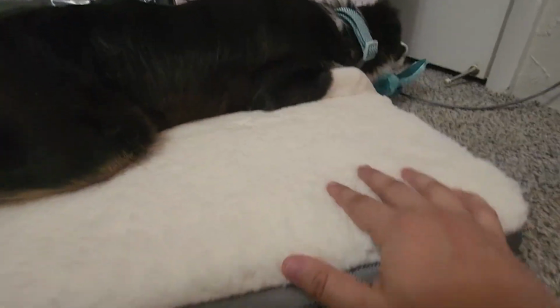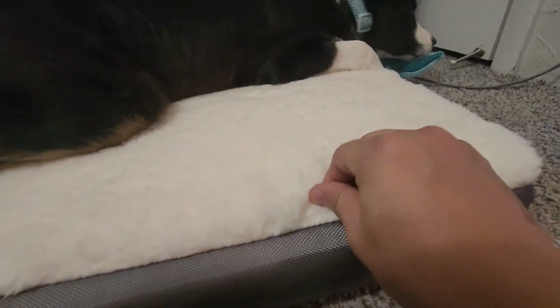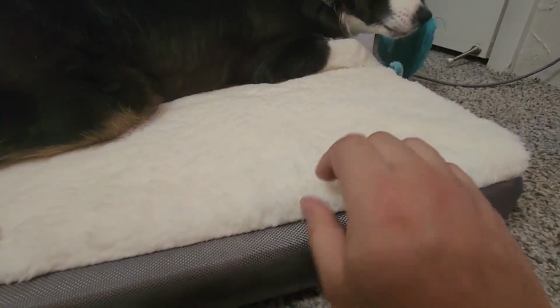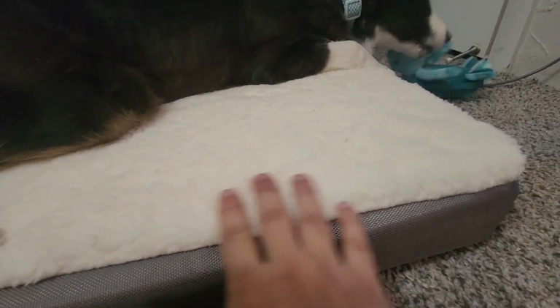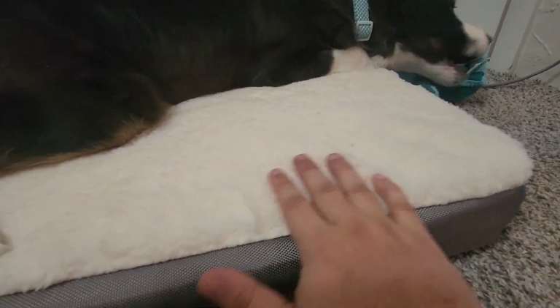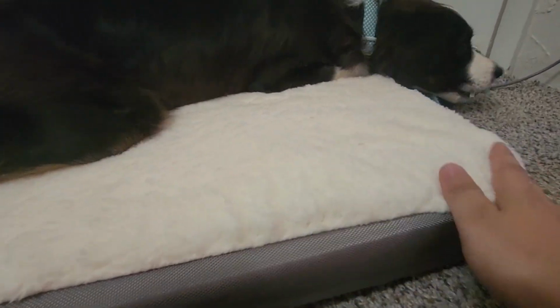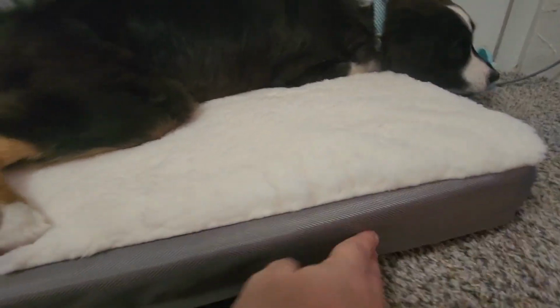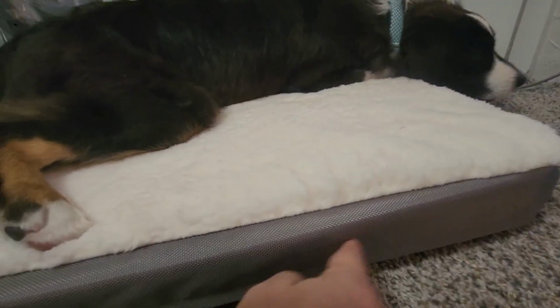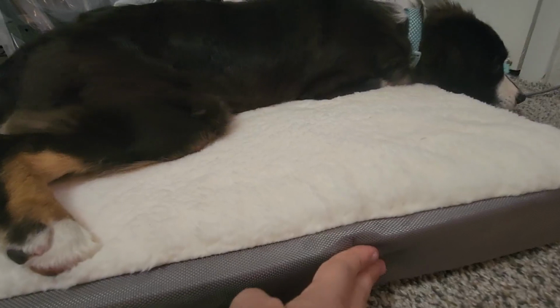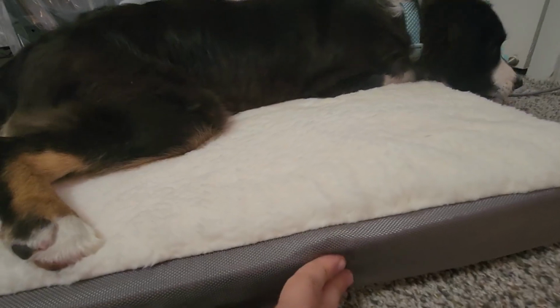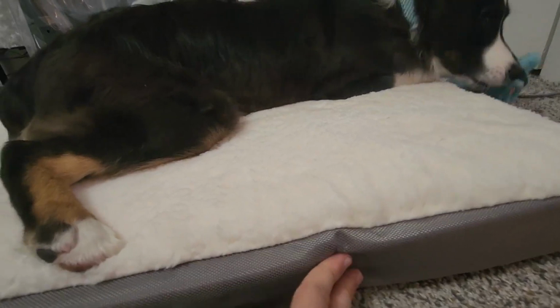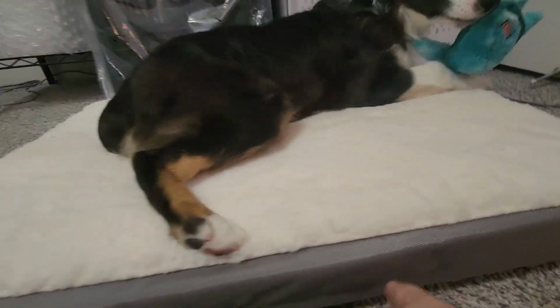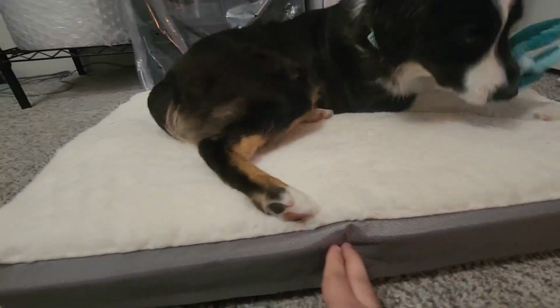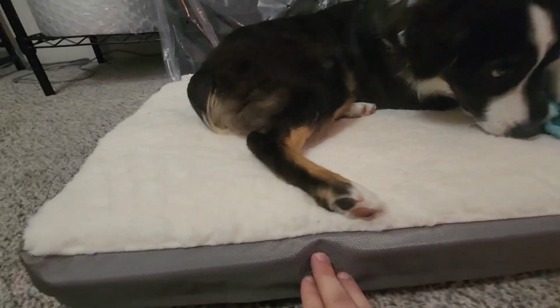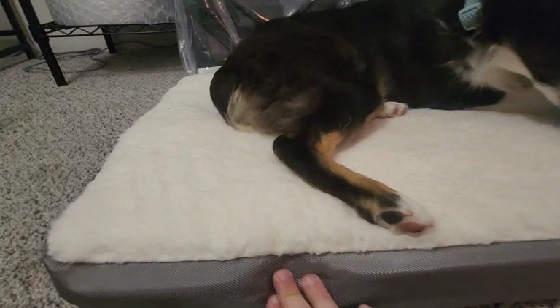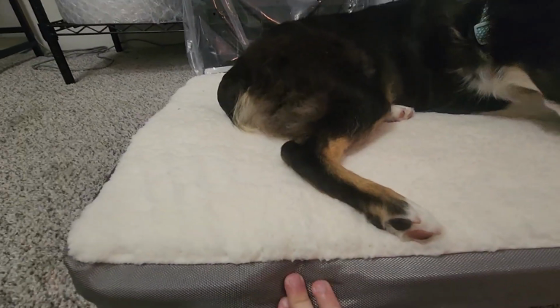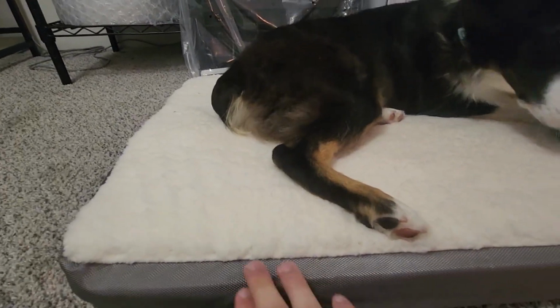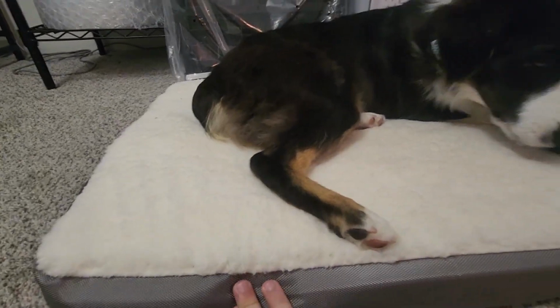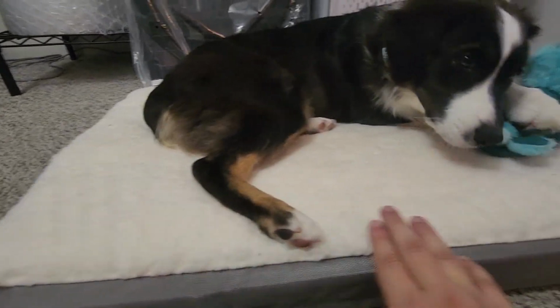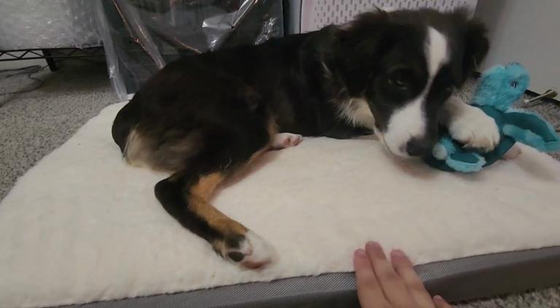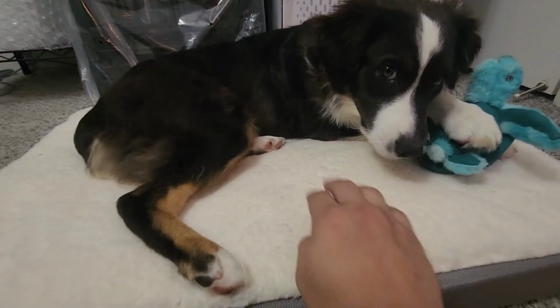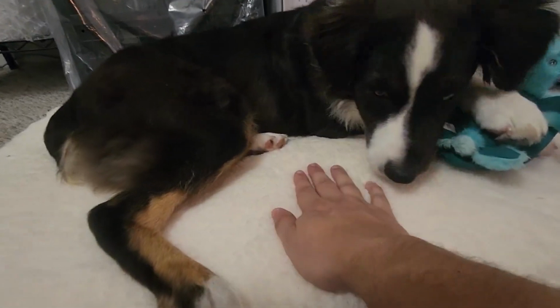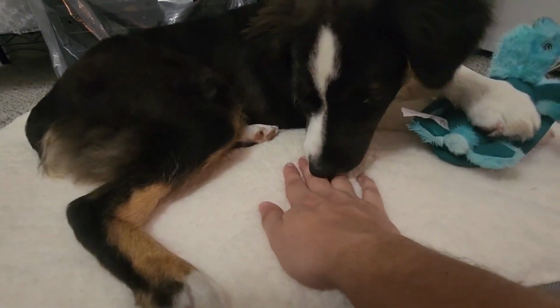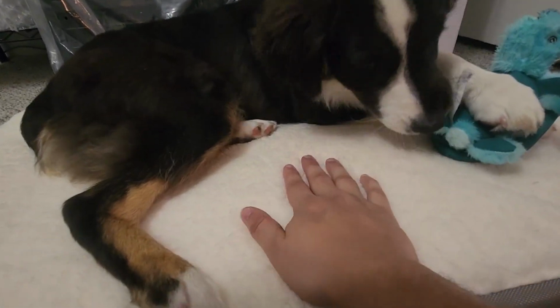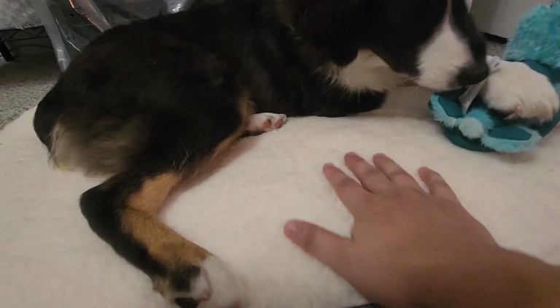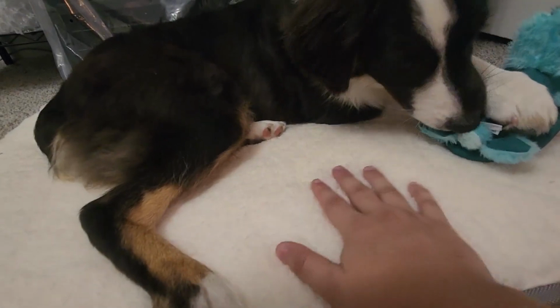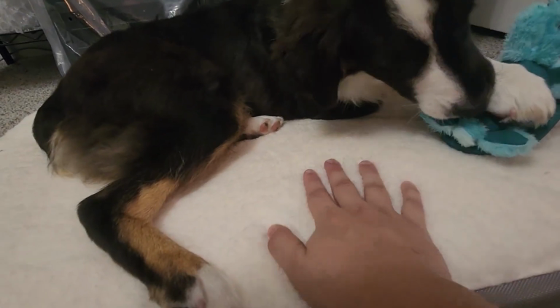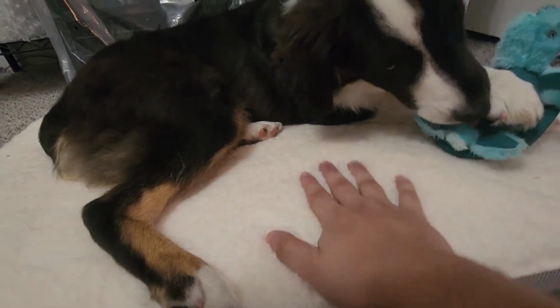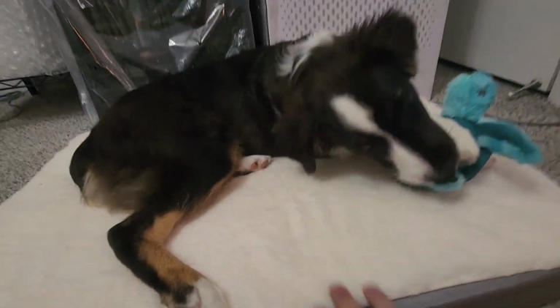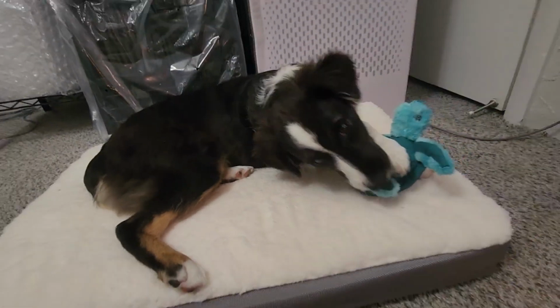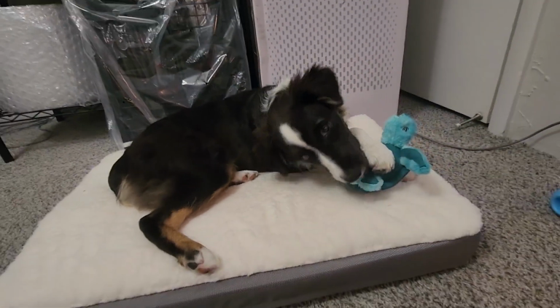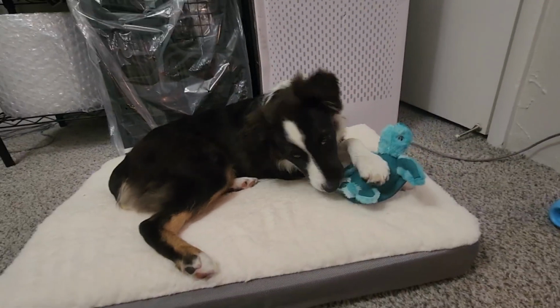This top itself is actually one of my favorite parts — it's super soft and it's a little bit different than the side here. The side is a little bit more rugged so she doesn't rip it apart or anything like that, but the top is kind of like a cloud, it feels like to me, and my dog loves it.